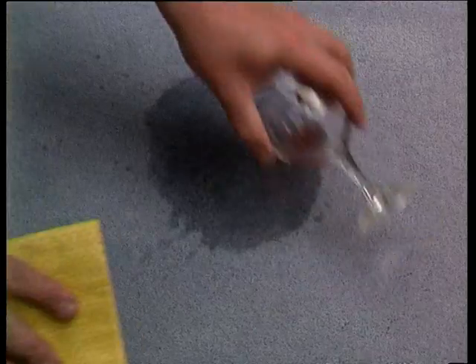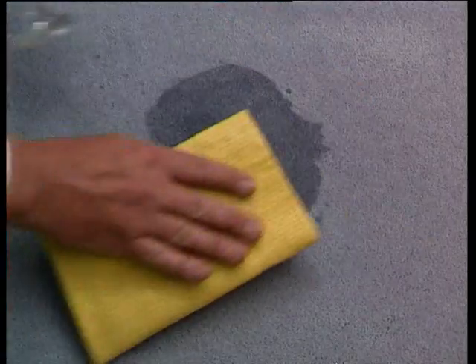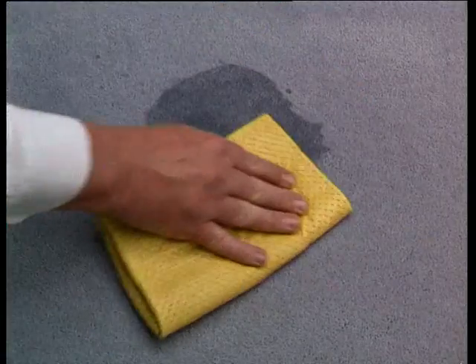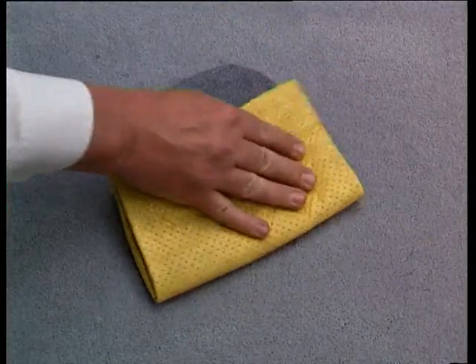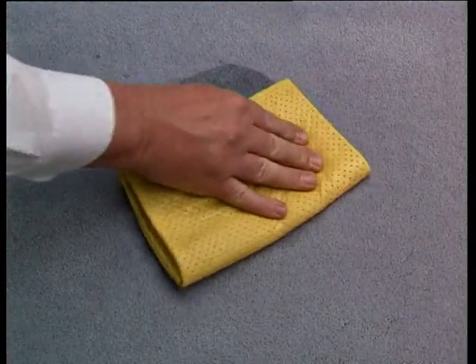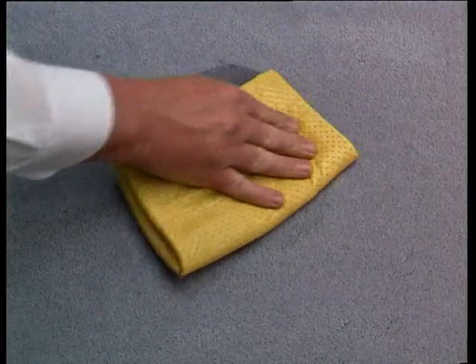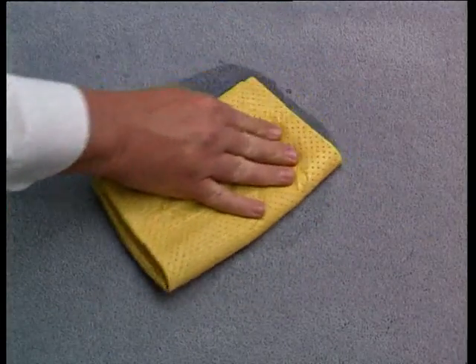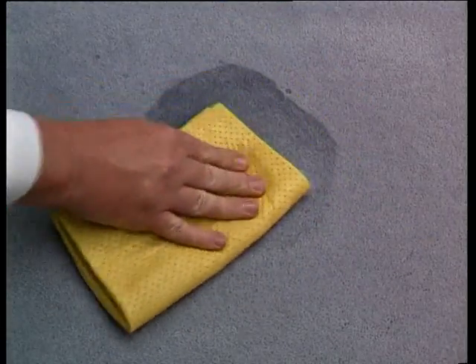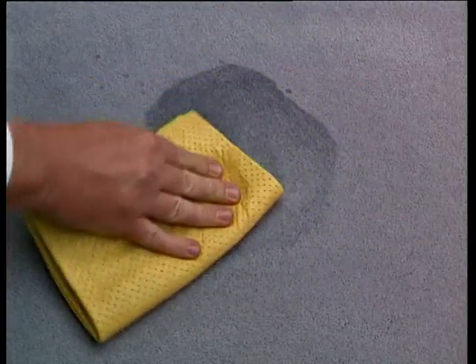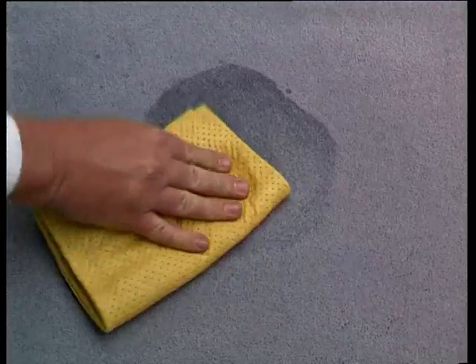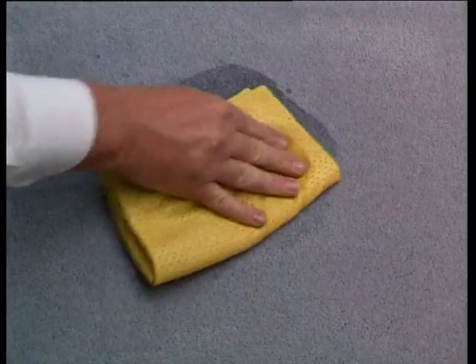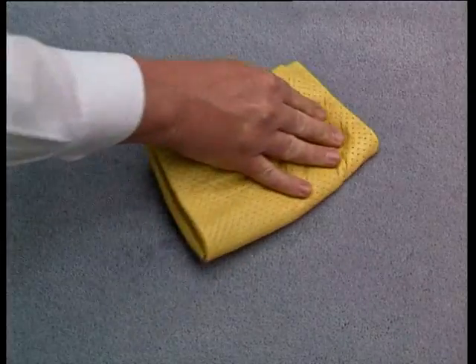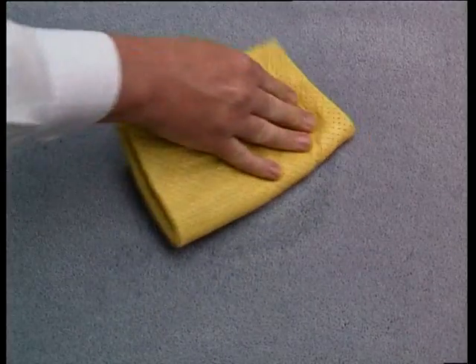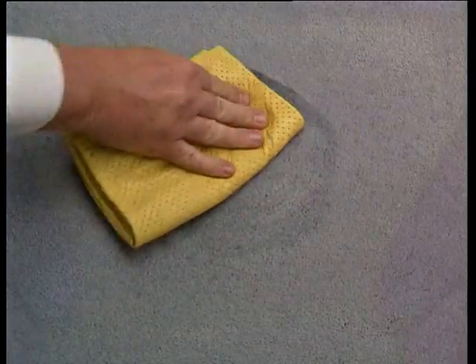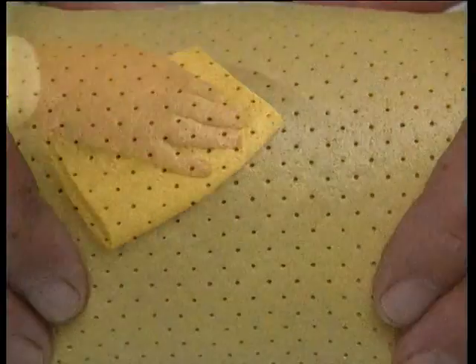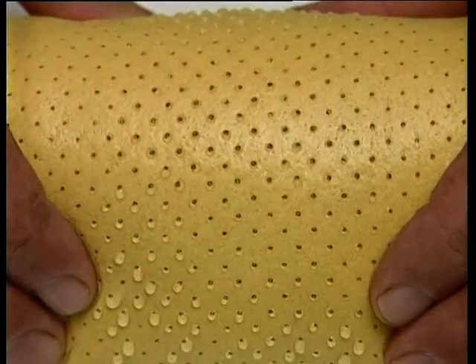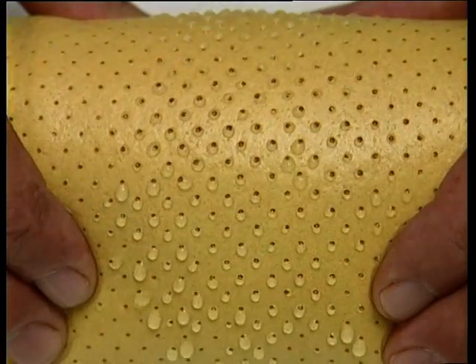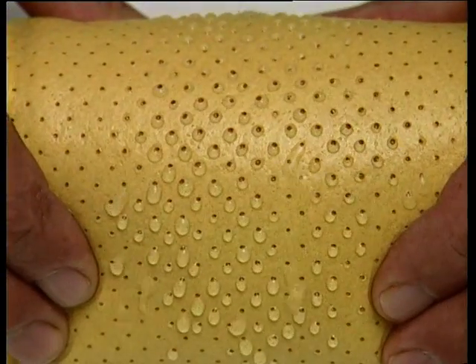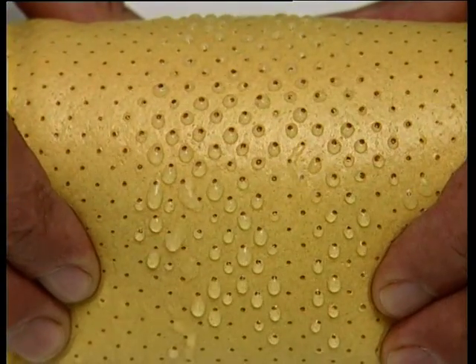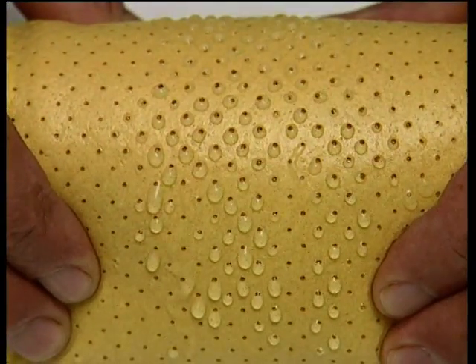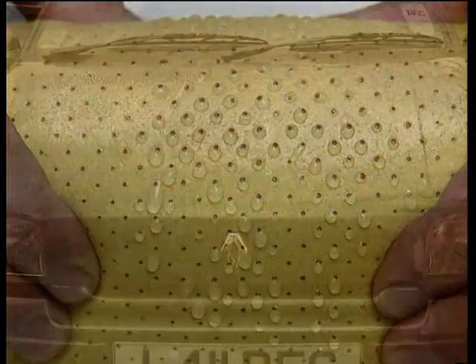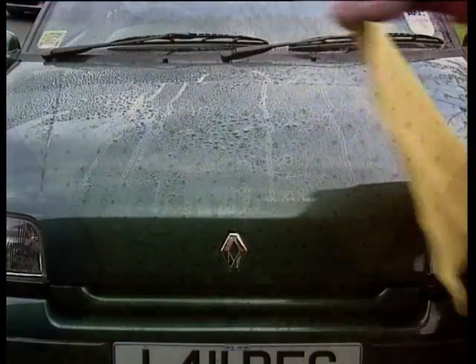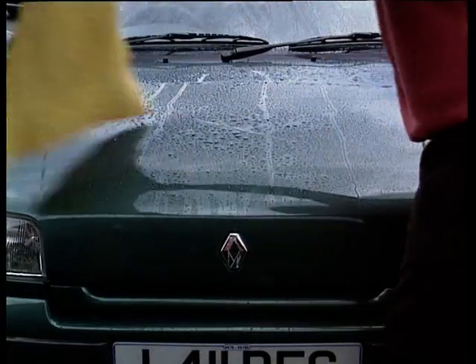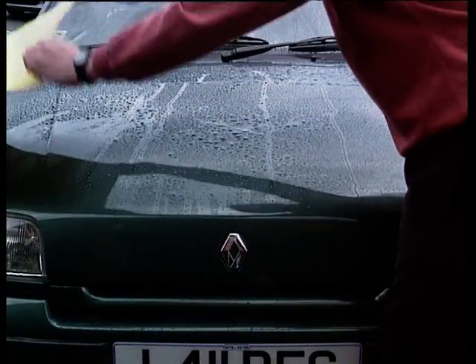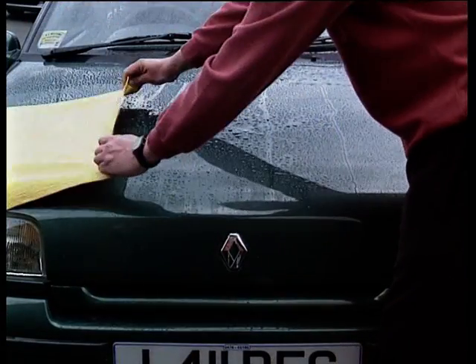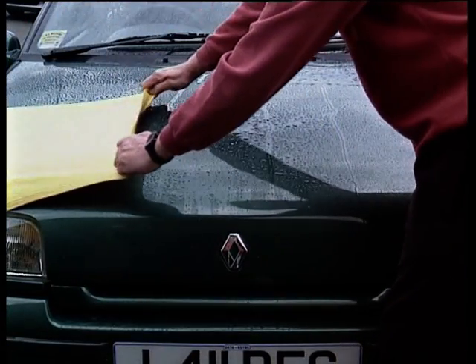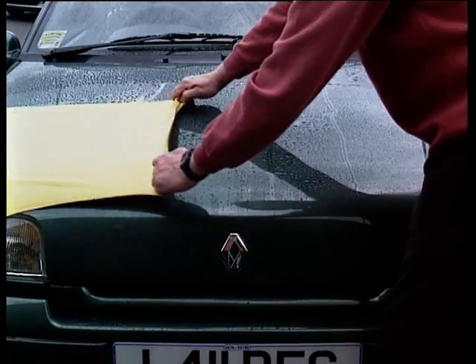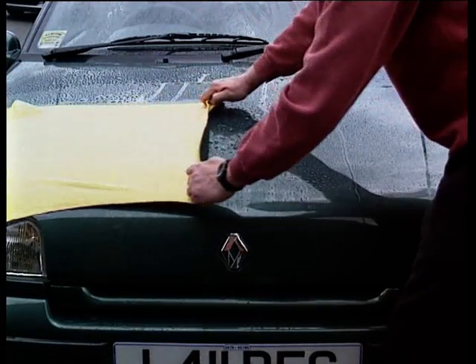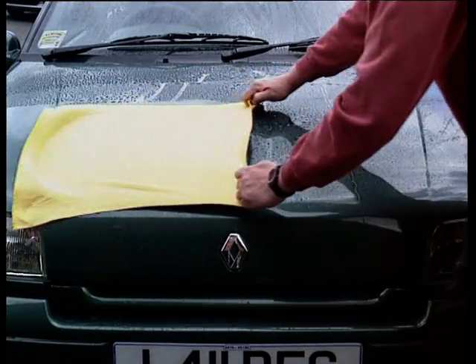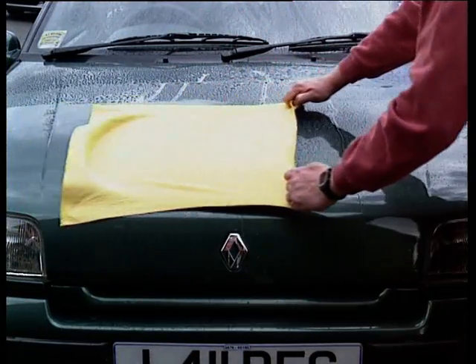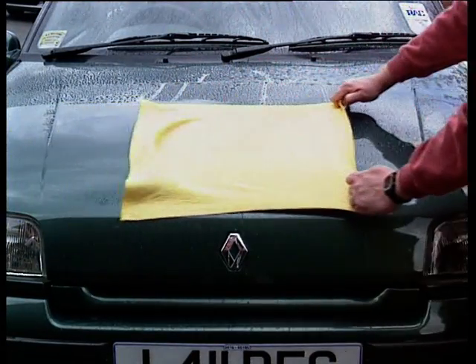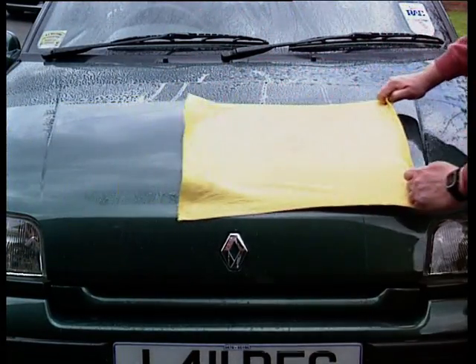And for accidental spills, it's Super Shammy to the rescue, soaking up moisture just like a sponge. Shammy is specially perforated for that extra absorption. Just one pass is all it takes to attract the water like a magnet.